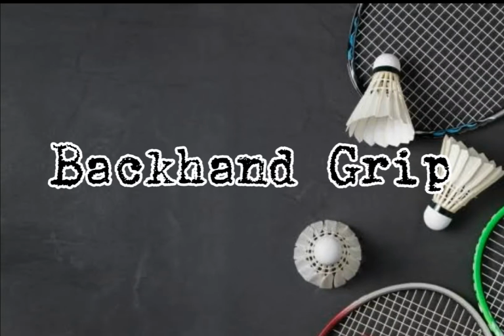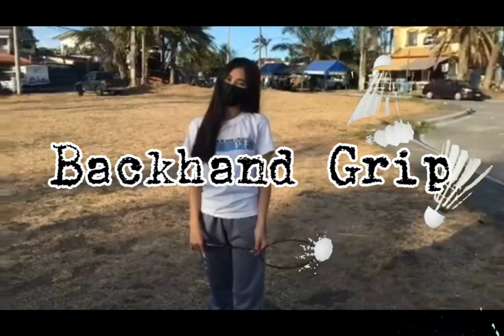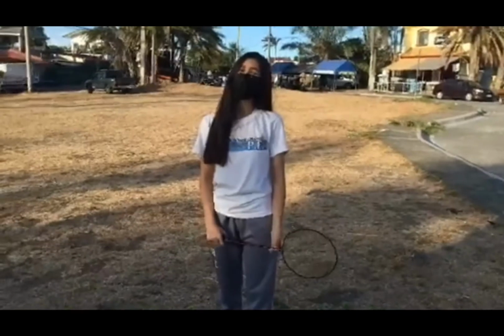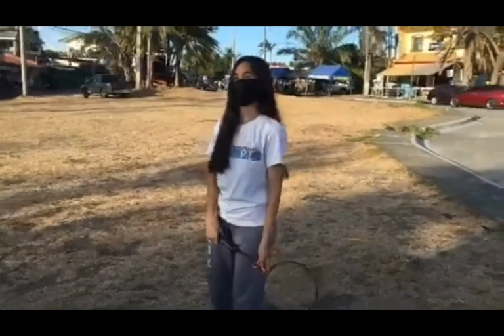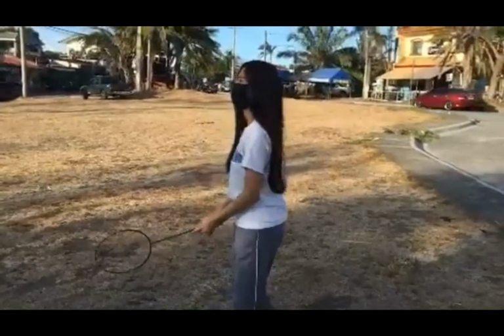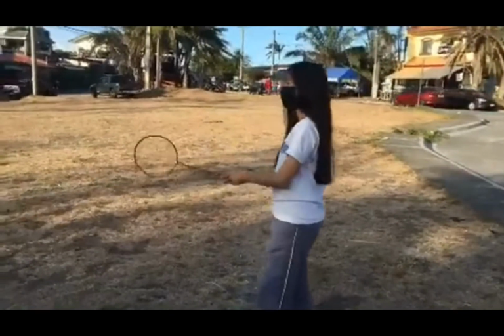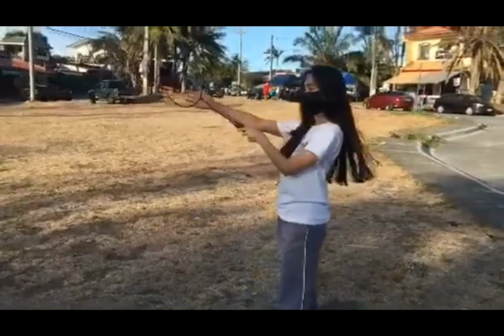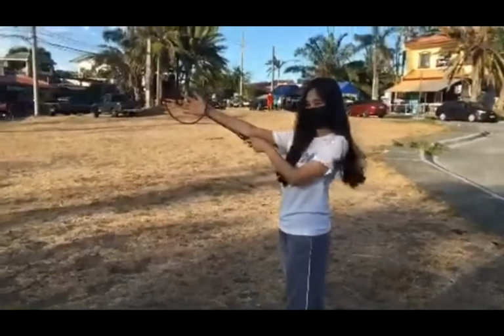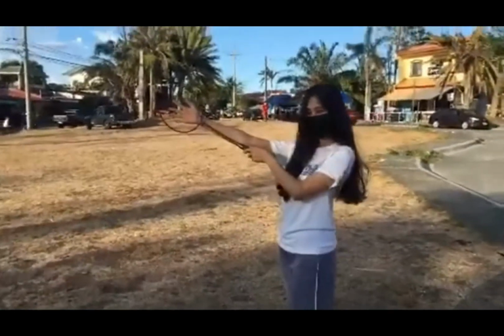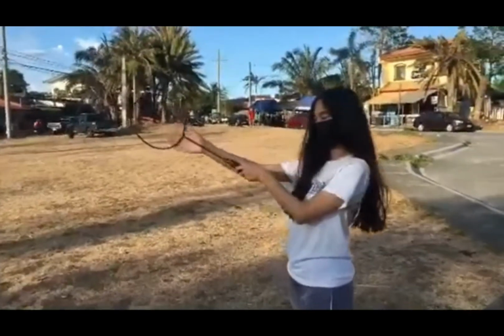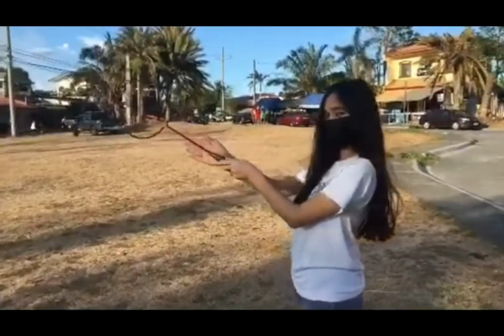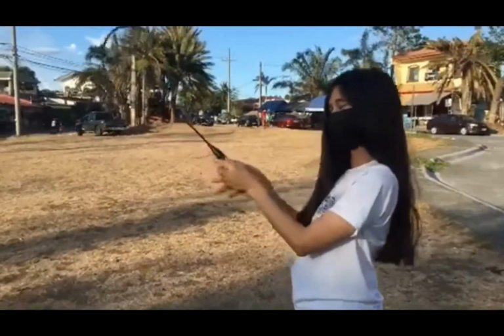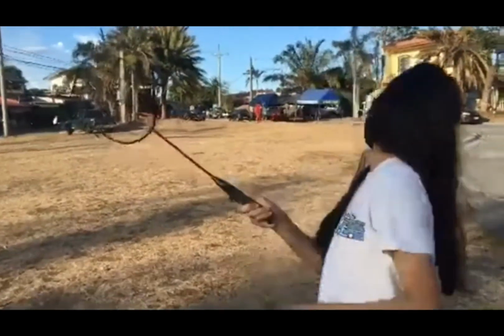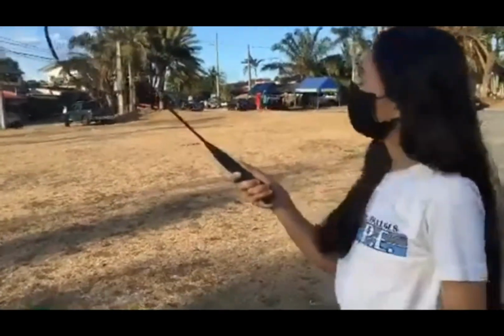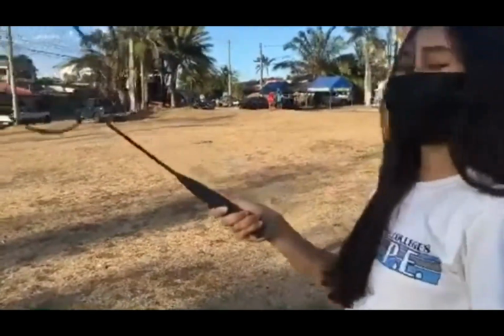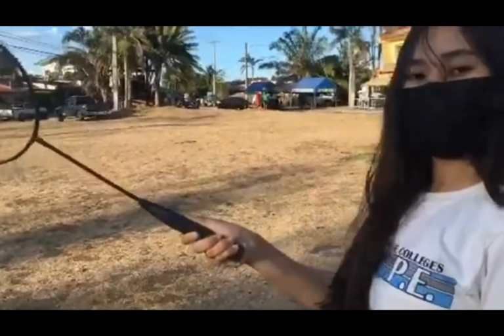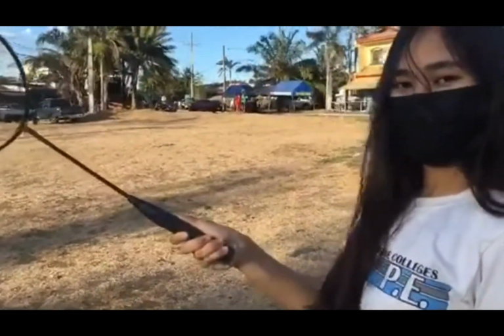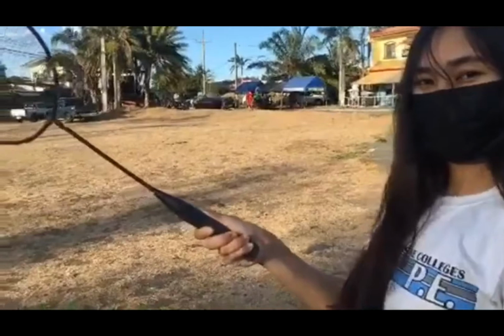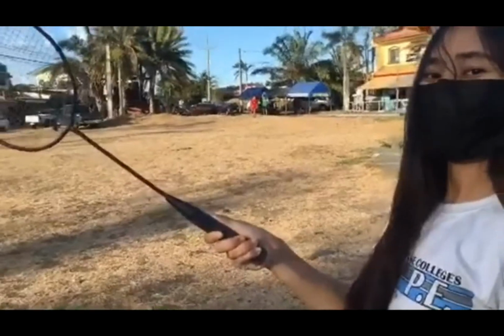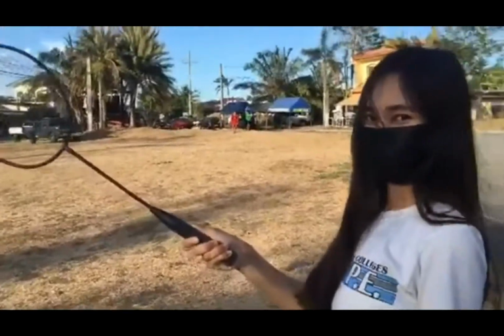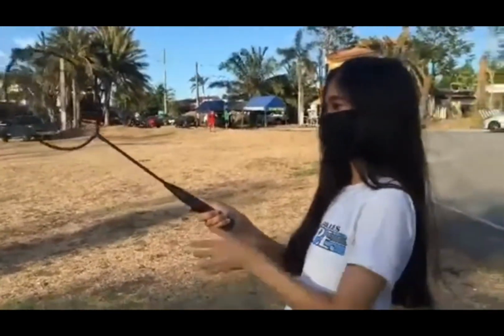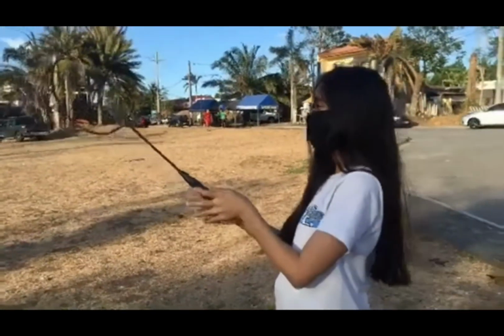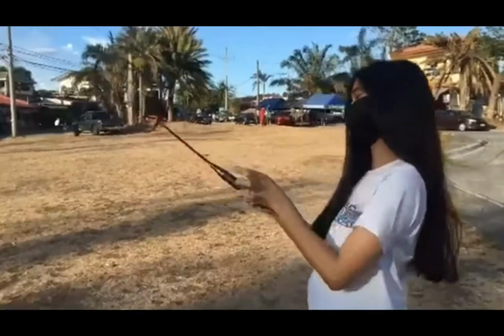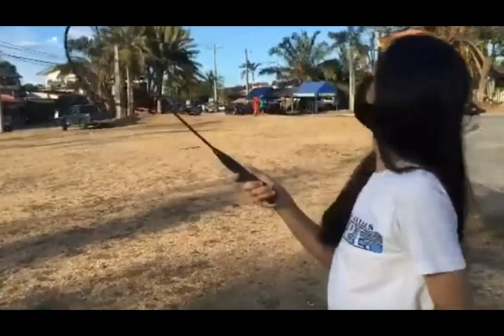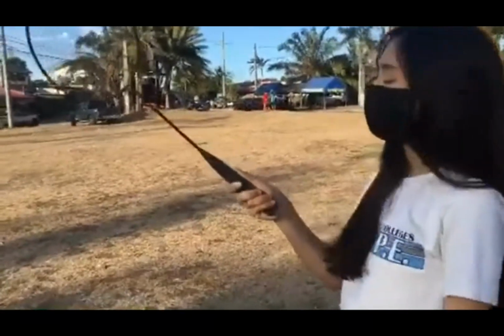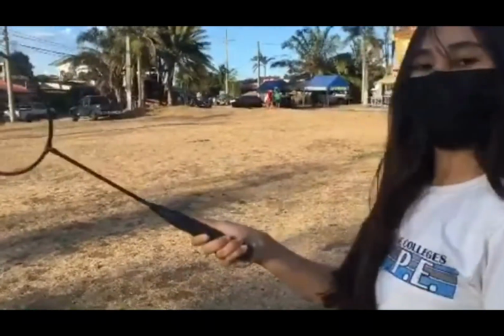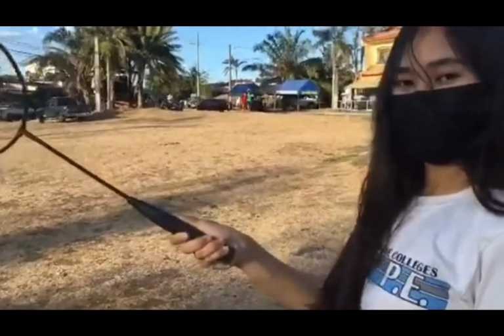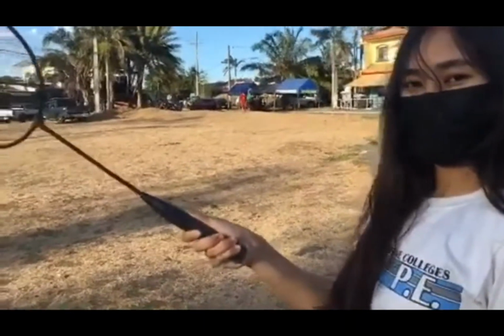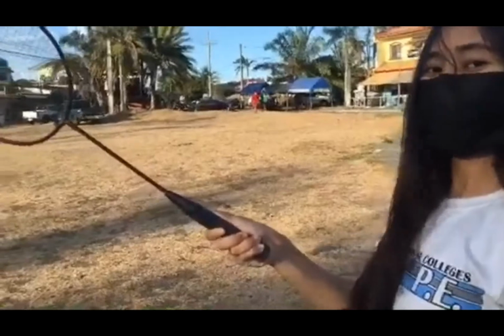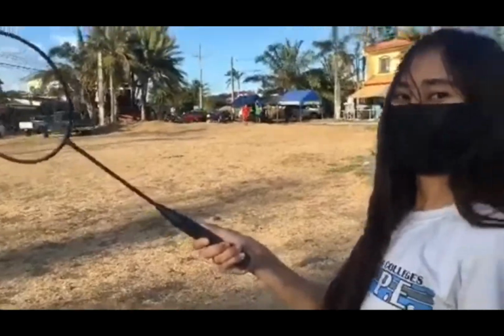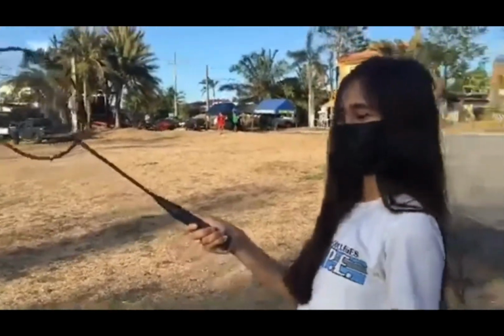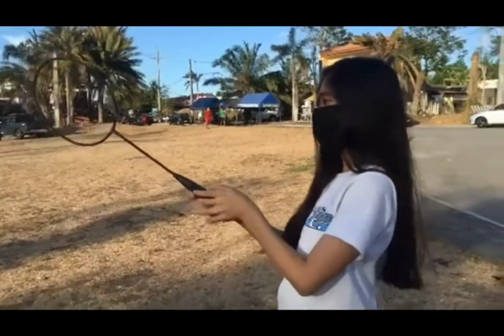The backhand stroke requires you to use your thumb. Press your thumb on the wider surface of the badminton grip. Relax your index finger and move it closer to your middle finger. The backhand grip will look like you're doing a thumbs up.